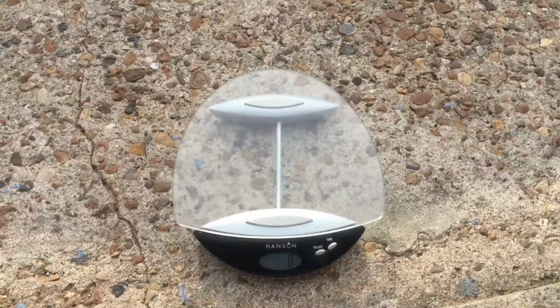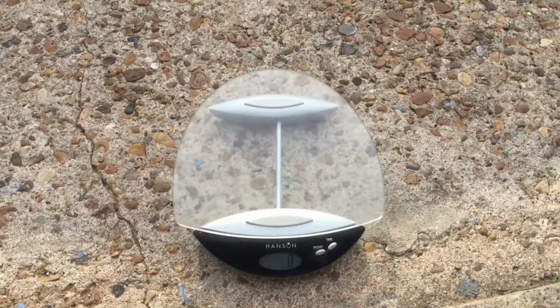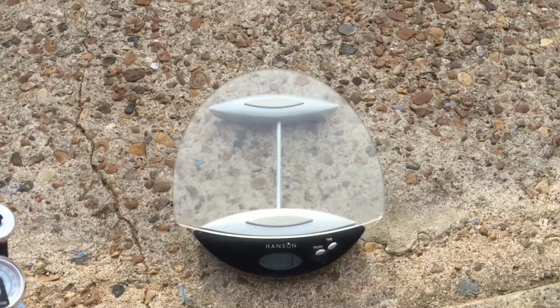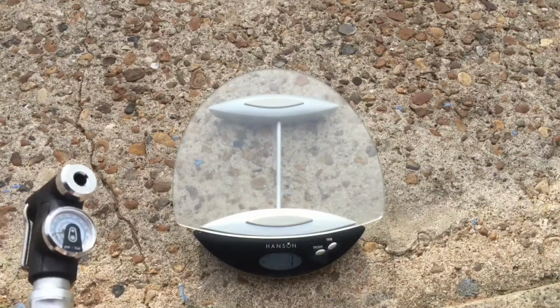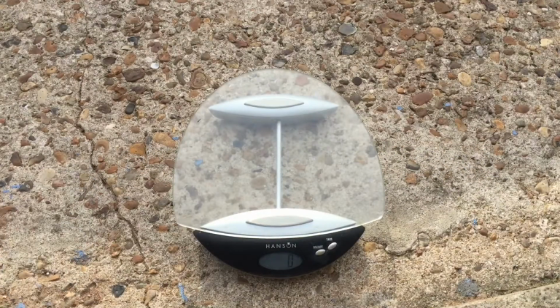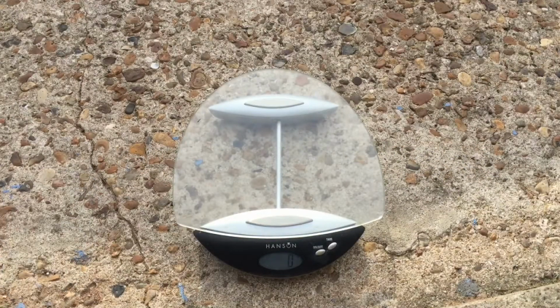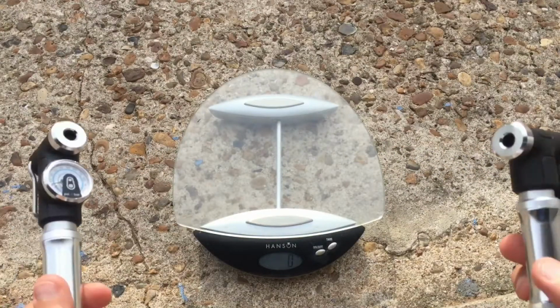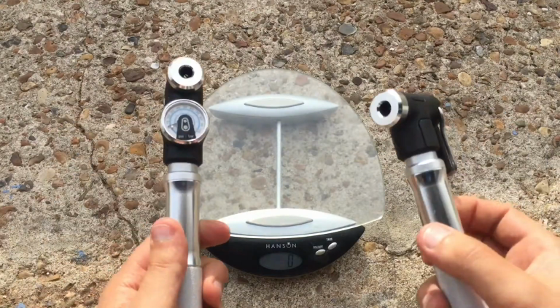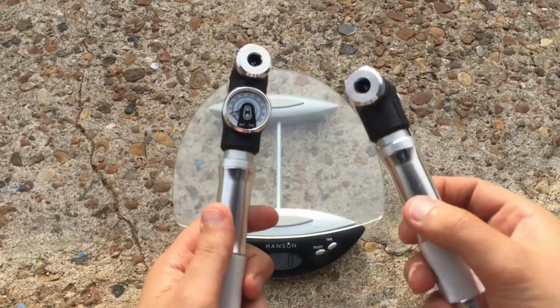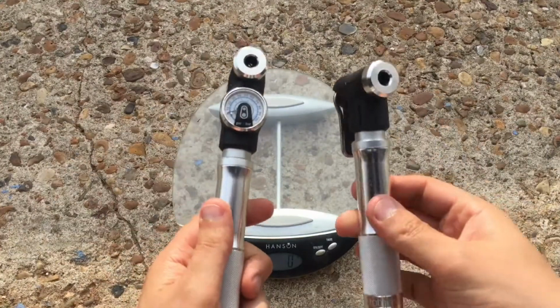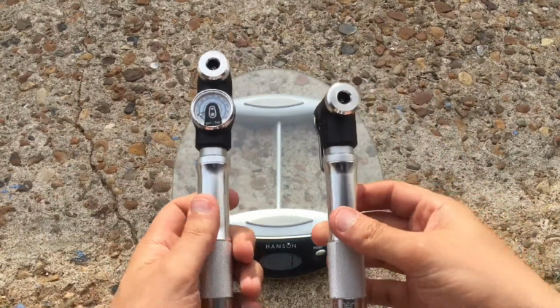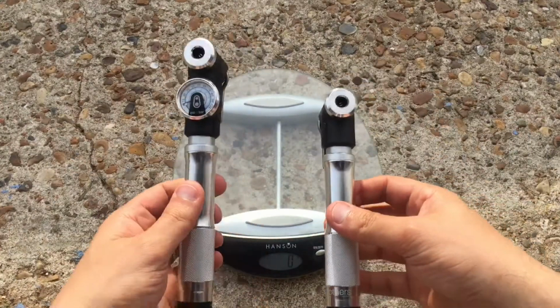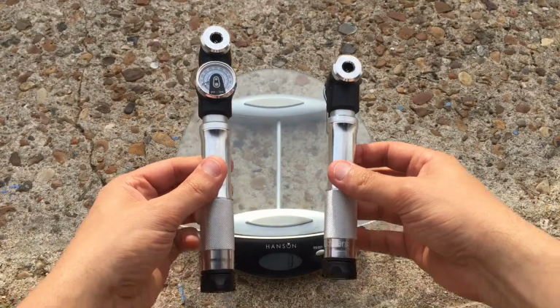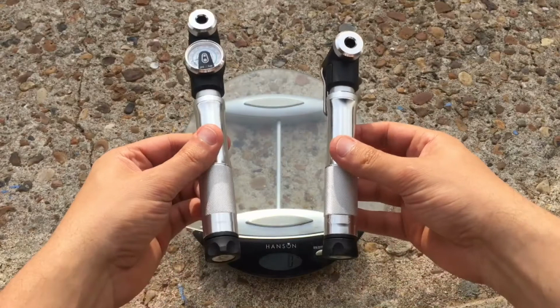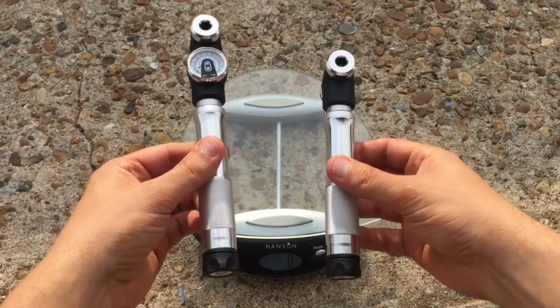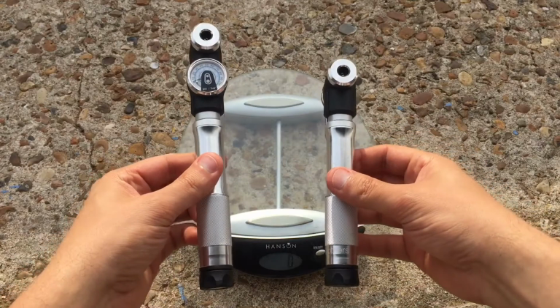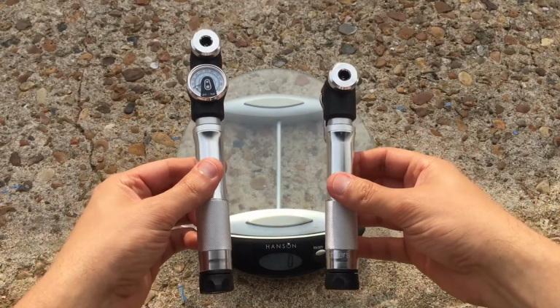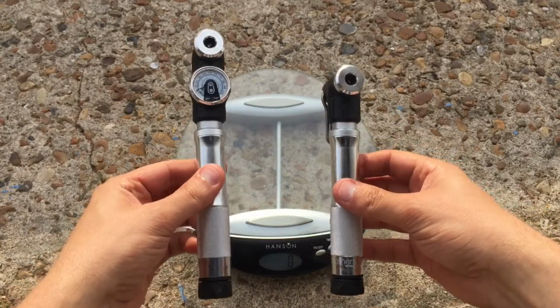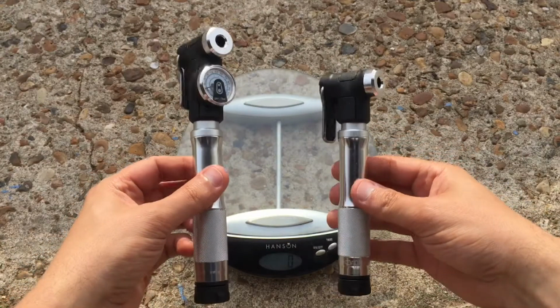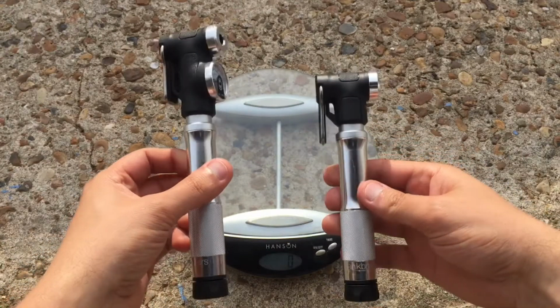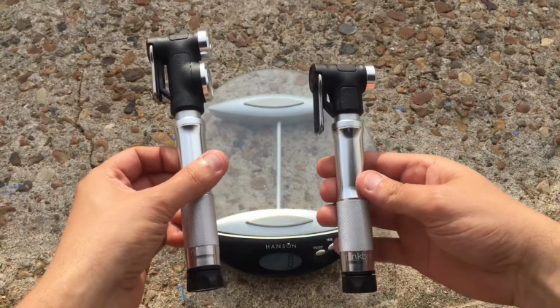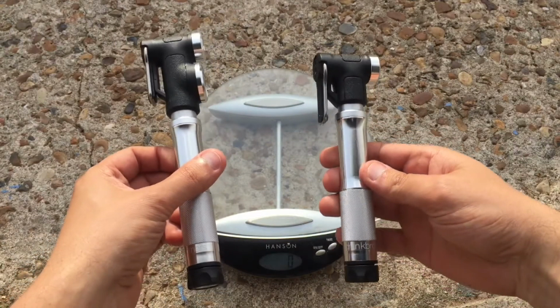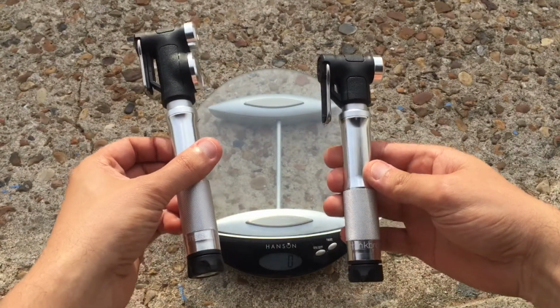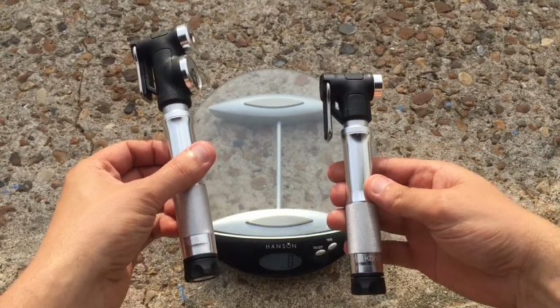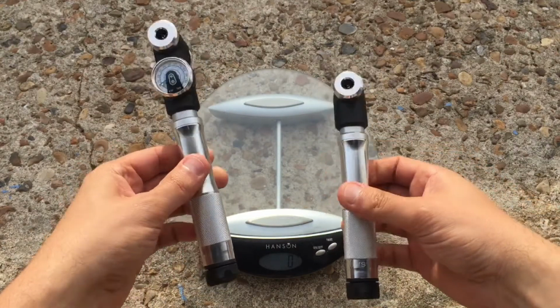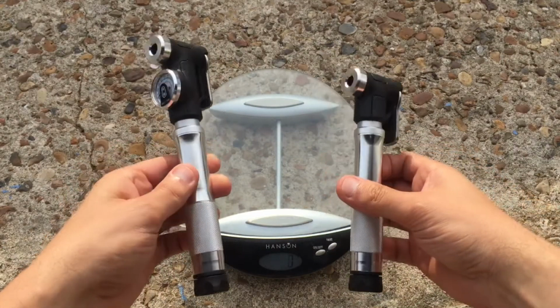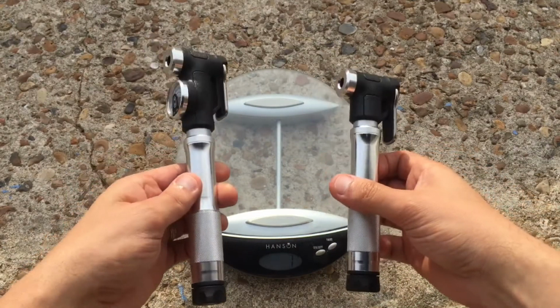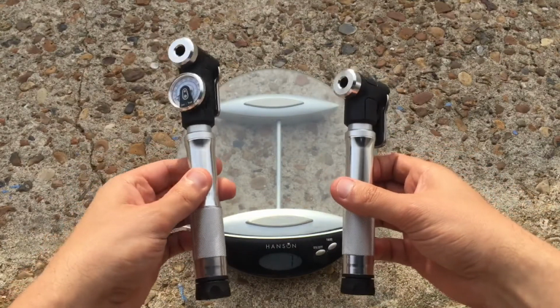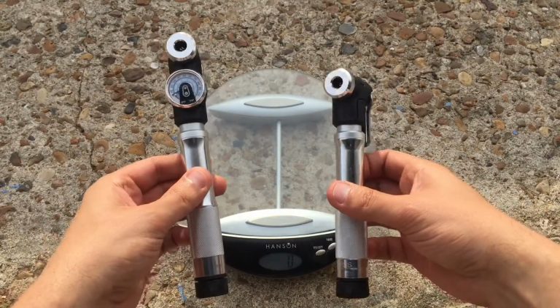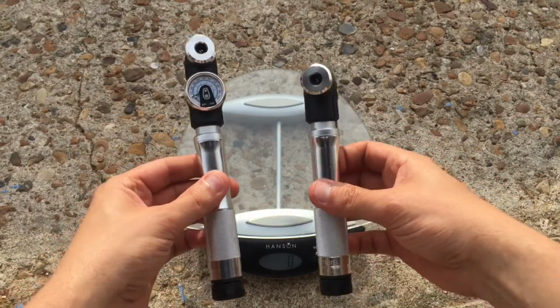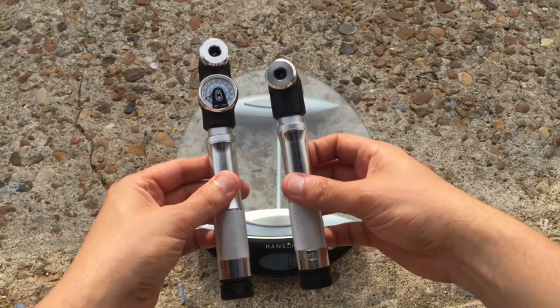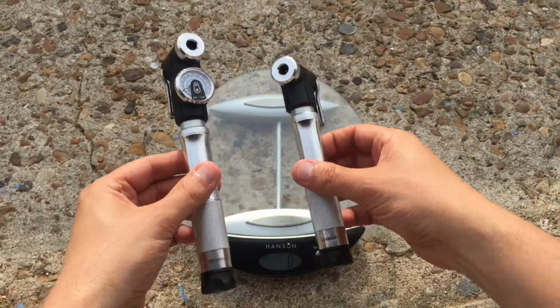Hi, welcome to MarkCycleRepairs.com. Today I am having a quick look at these mini pumps from Crankbrothers — one with the gauge and one without.